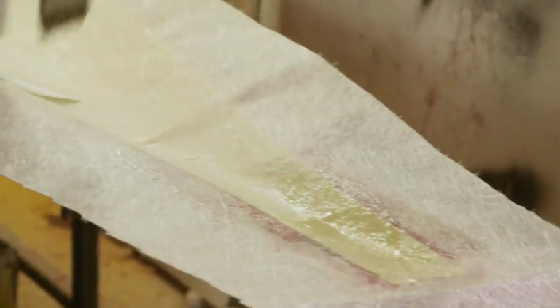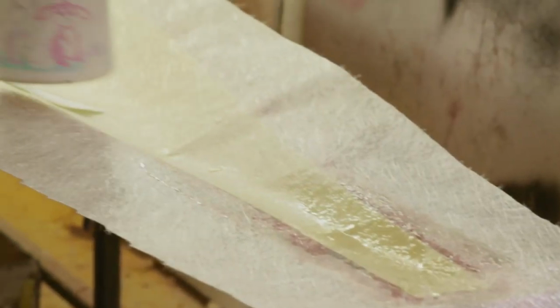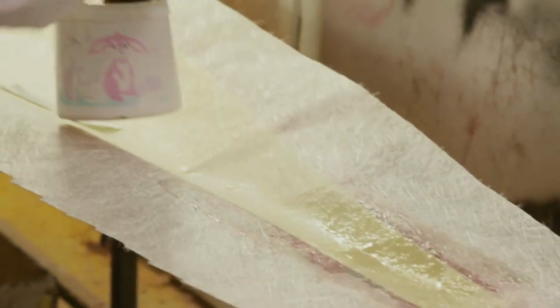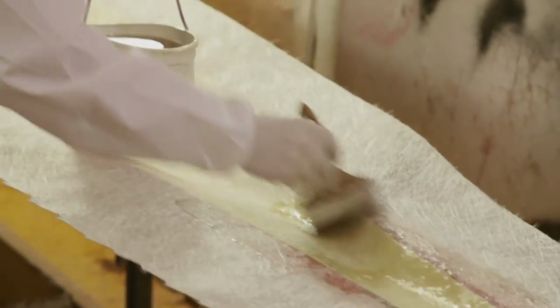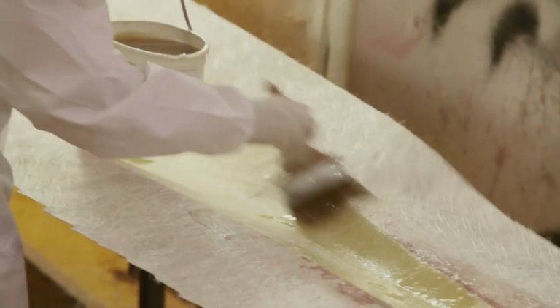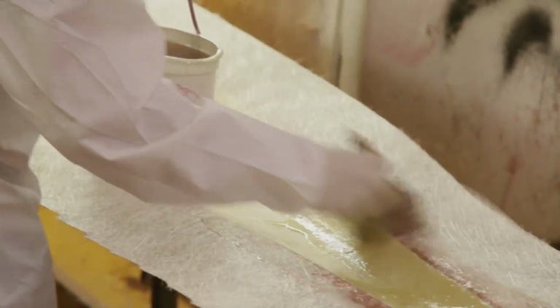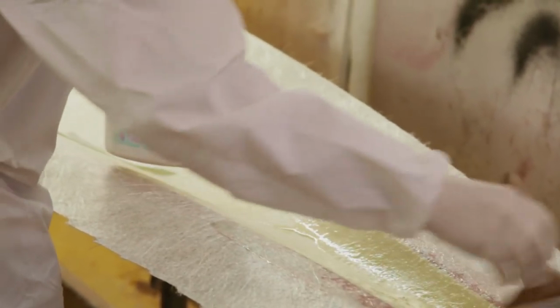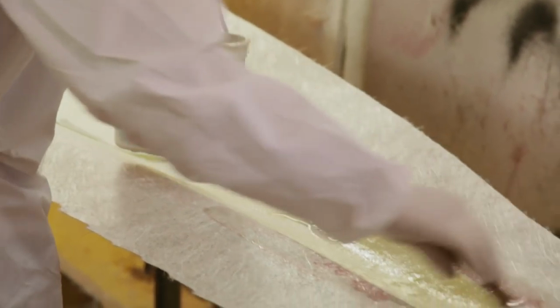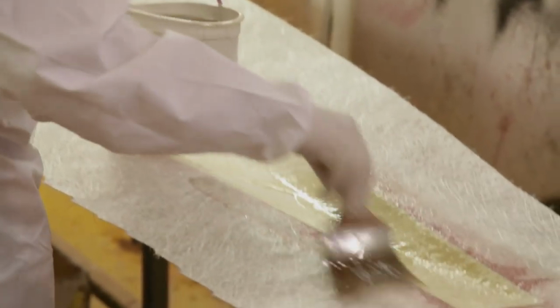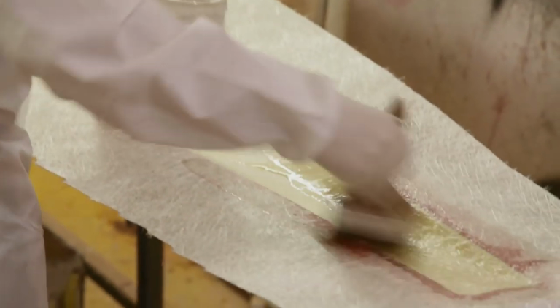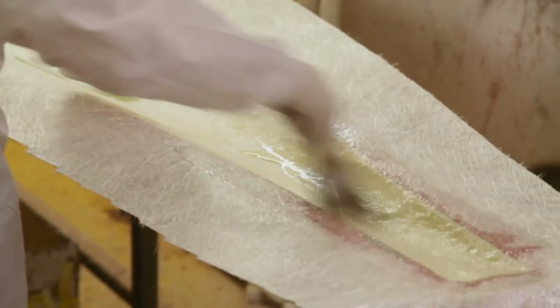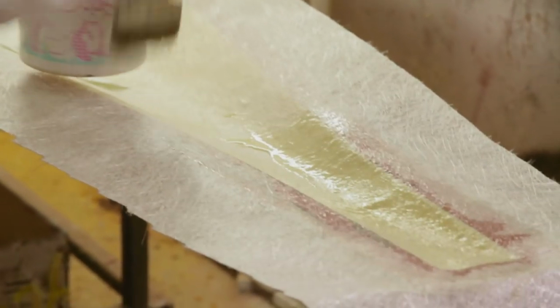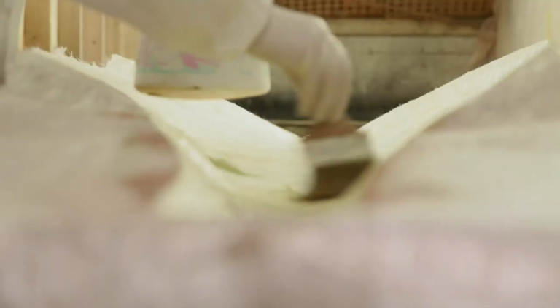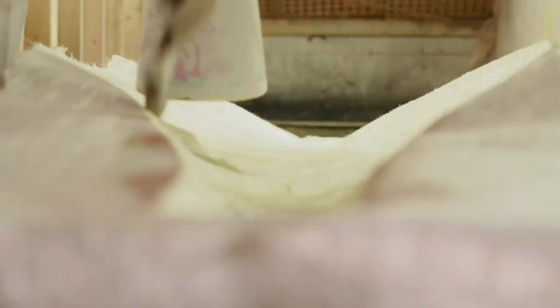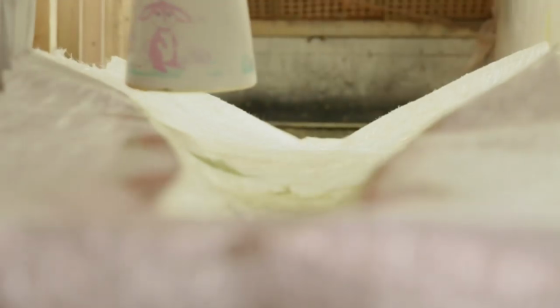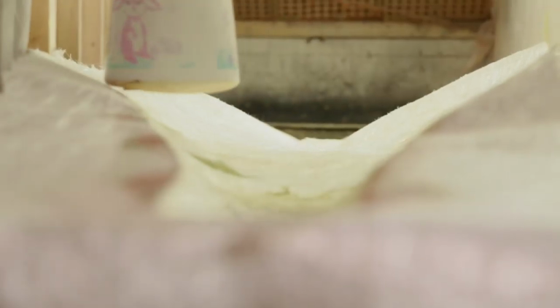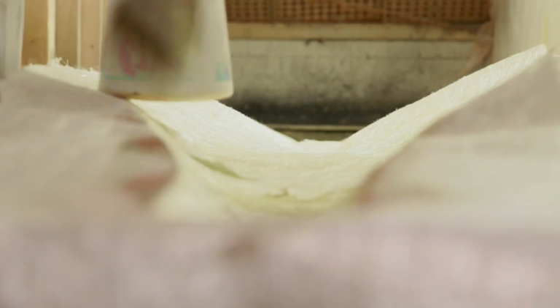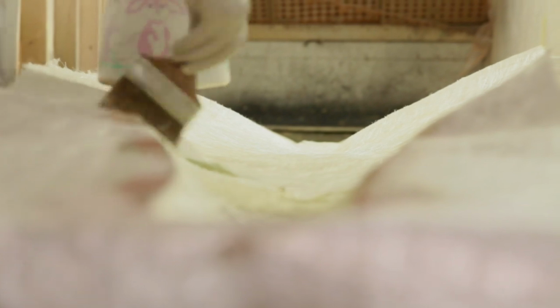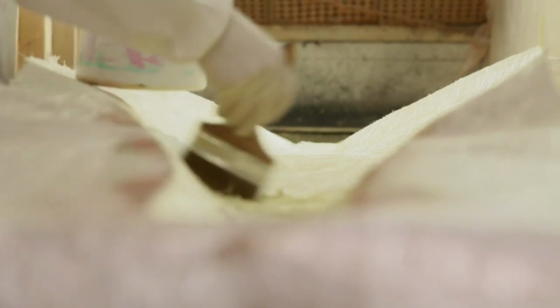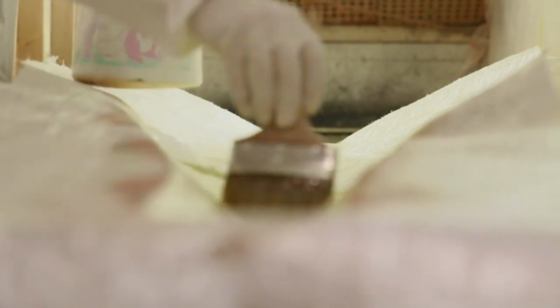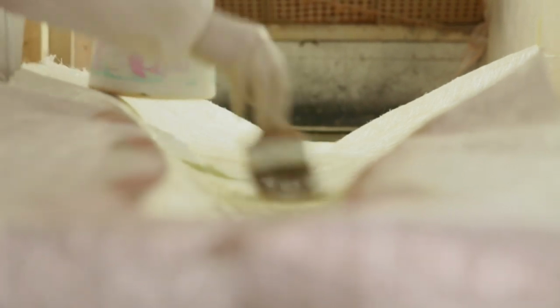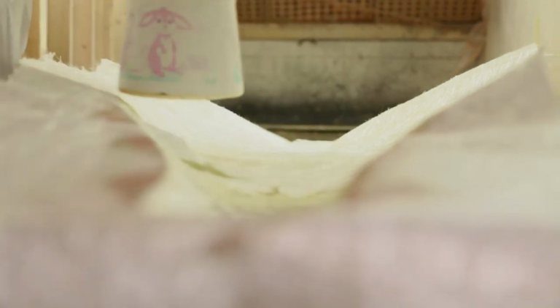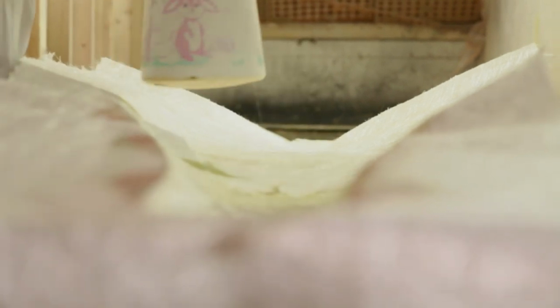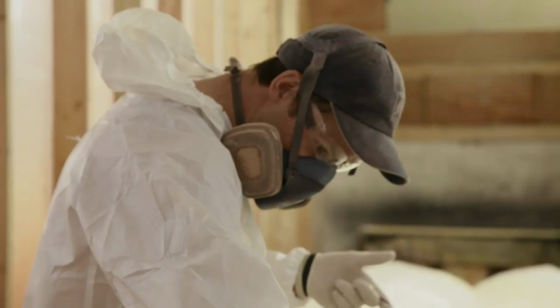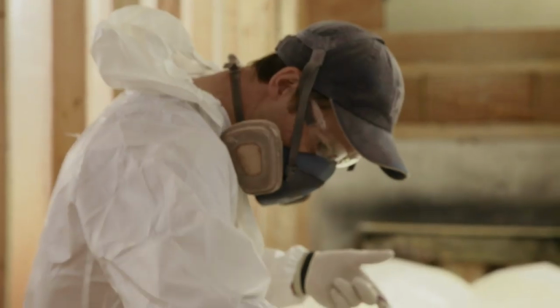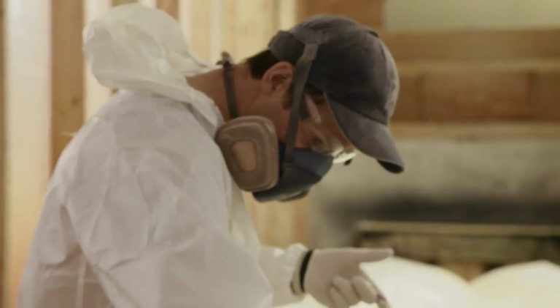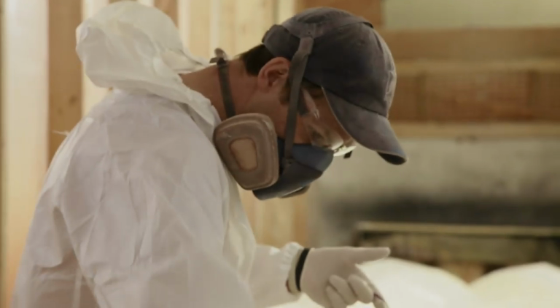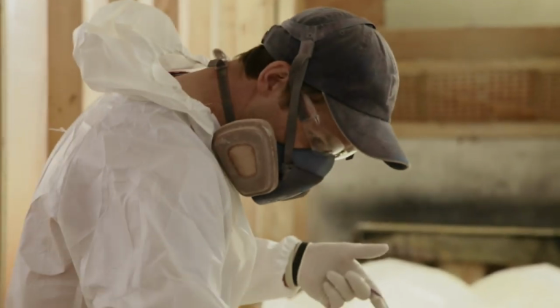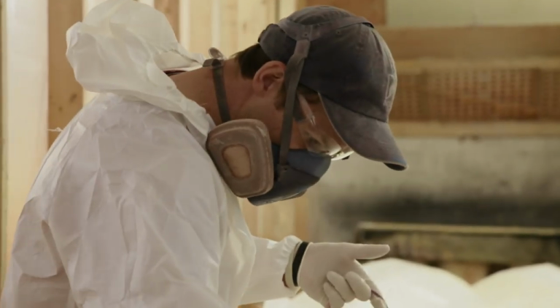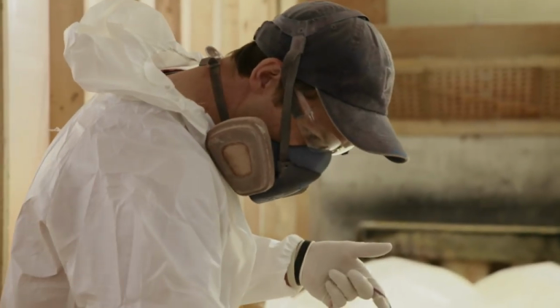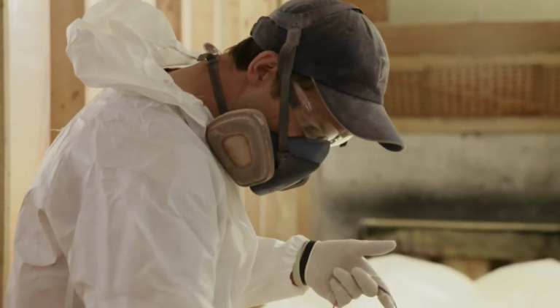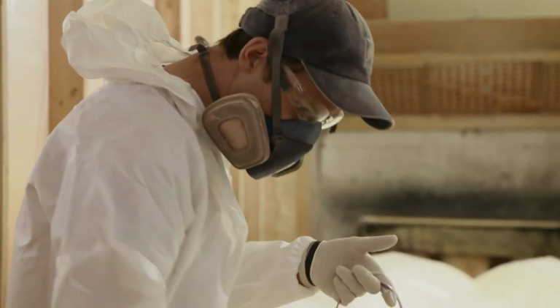At its peak, Seaward was producing four fiberglass kayaks a day. Today it's two. That may sound low, but when you realize just how these are made, it changes your perspective.